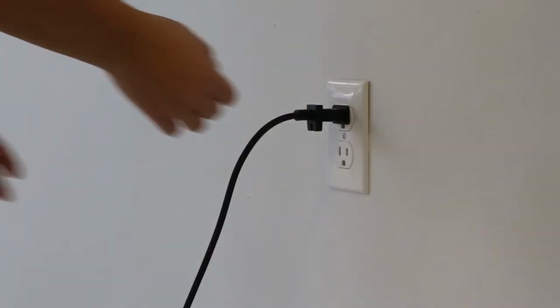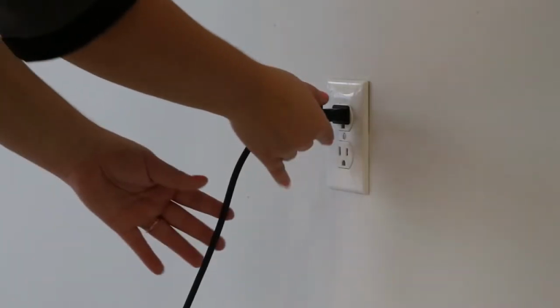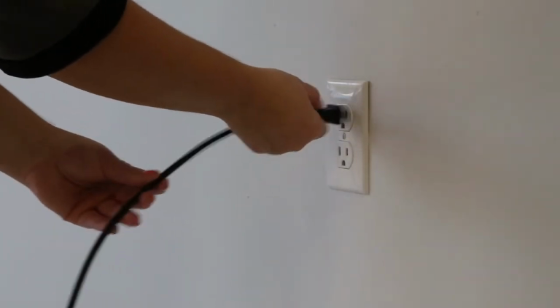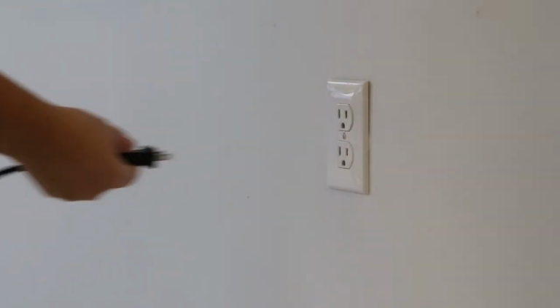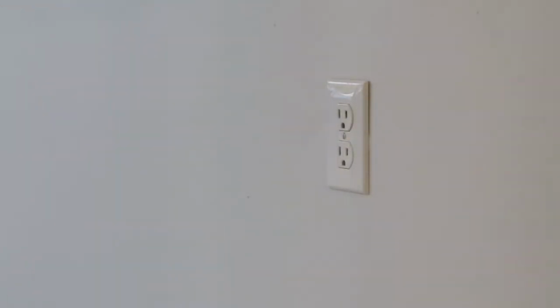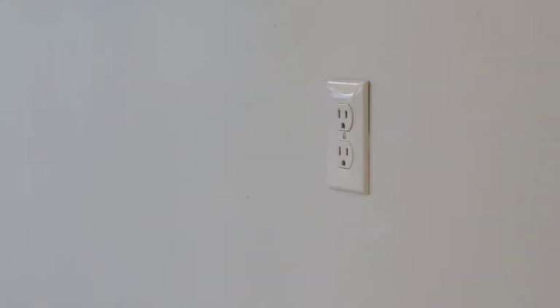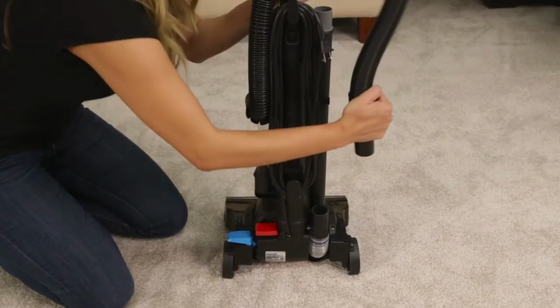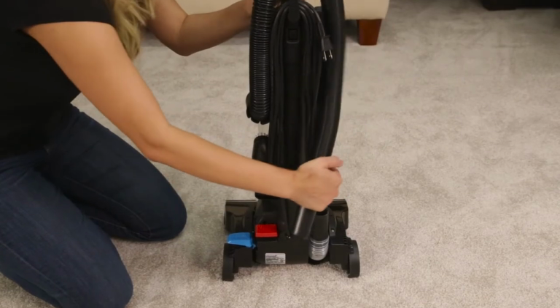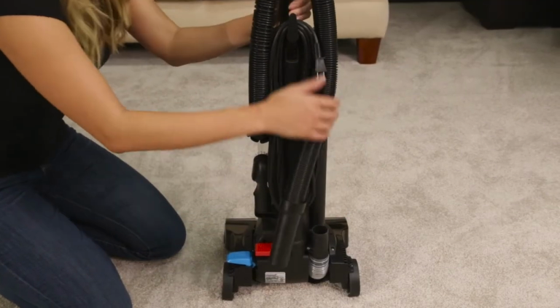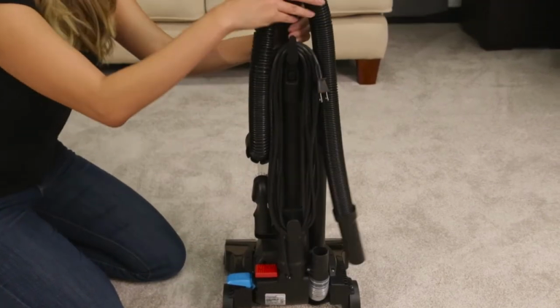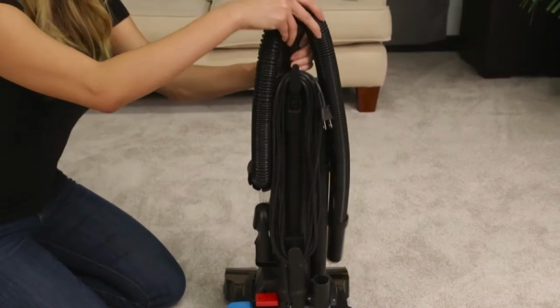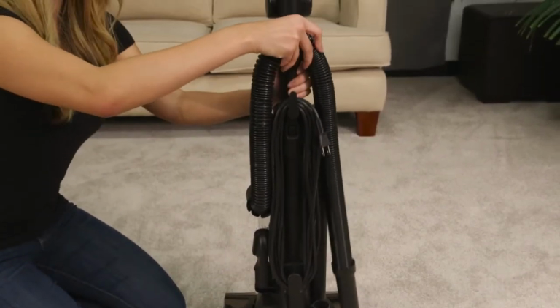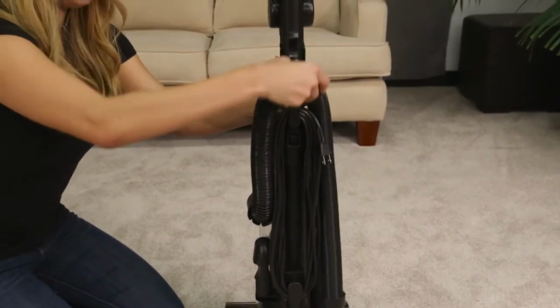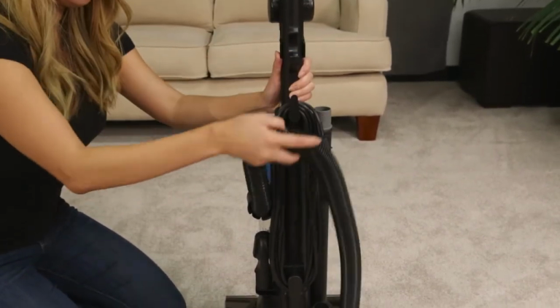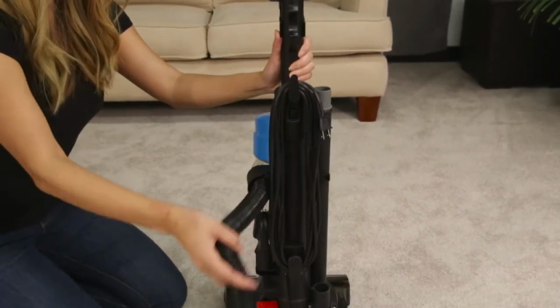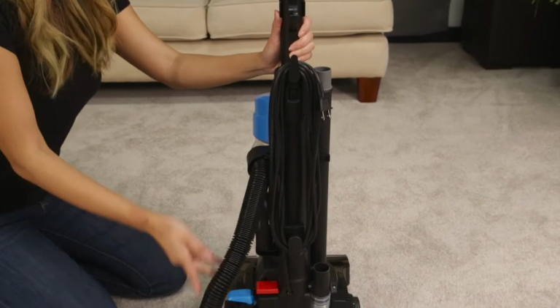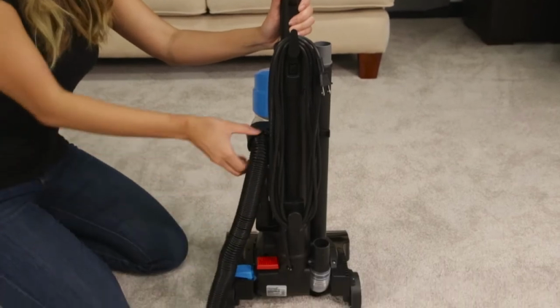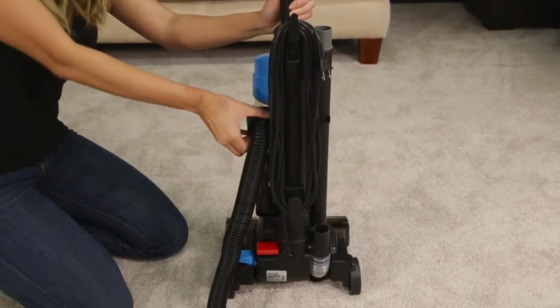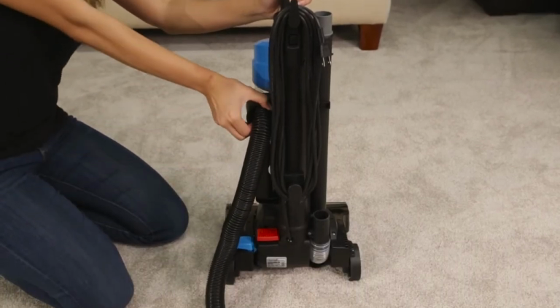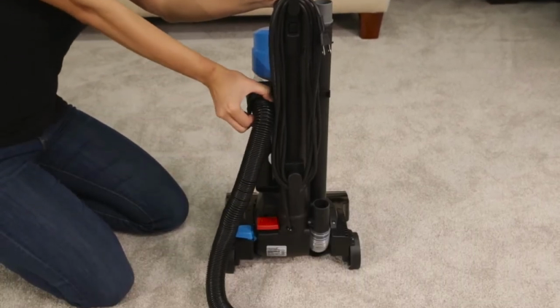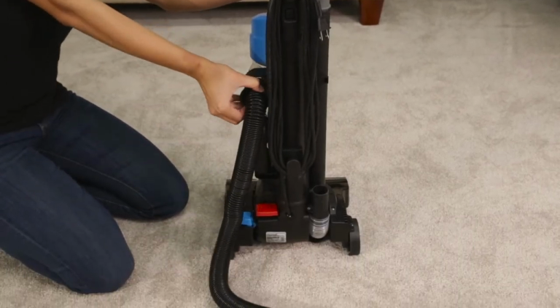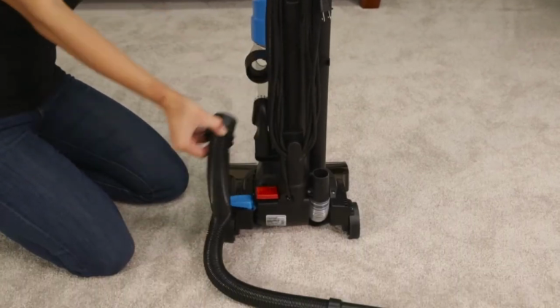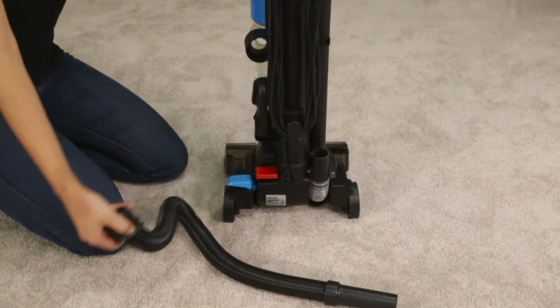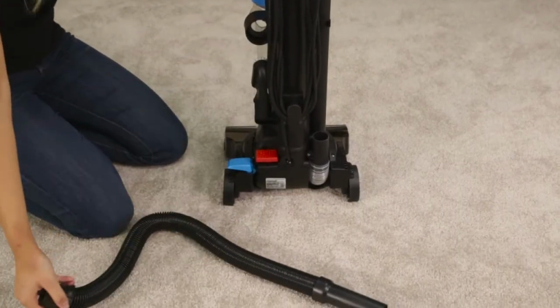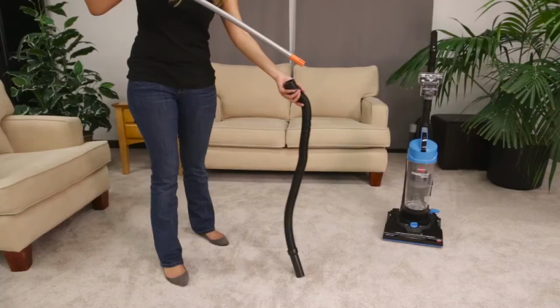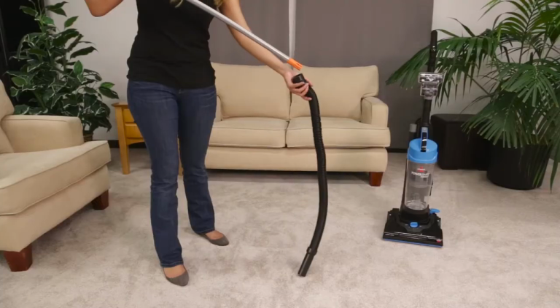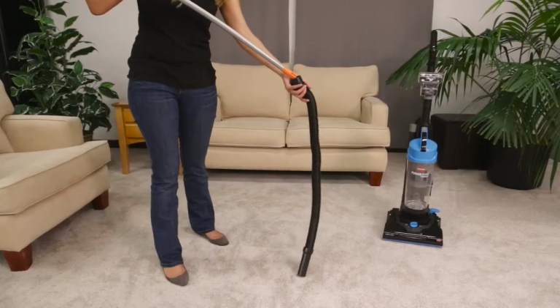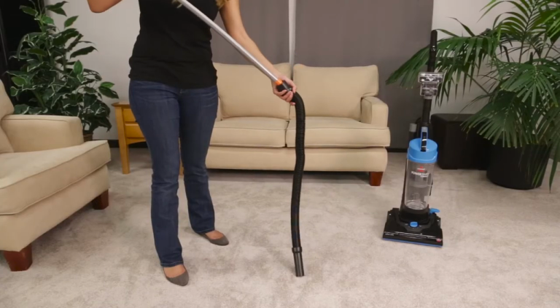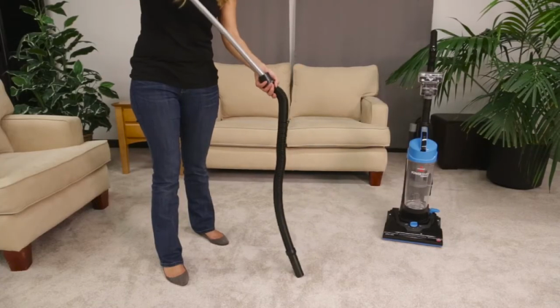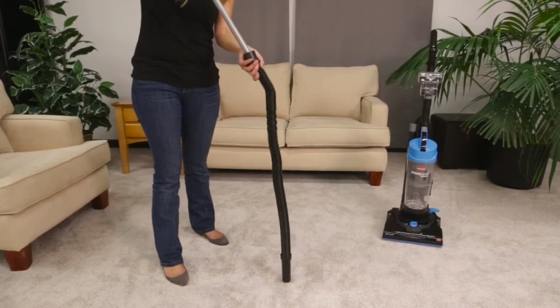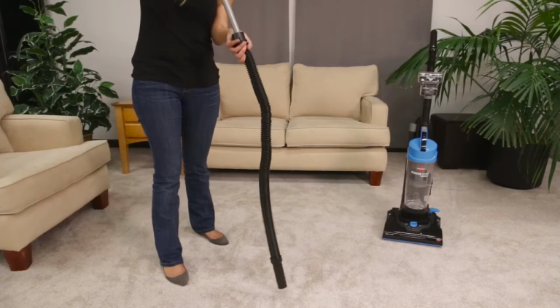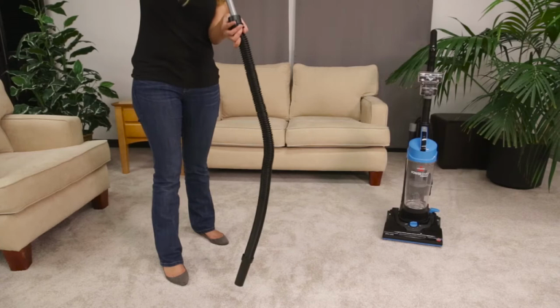First, unplug the vacuum. Check the hose to see if there are any obstructions that may reduce suction. You may use a broomstick to clear the hose.